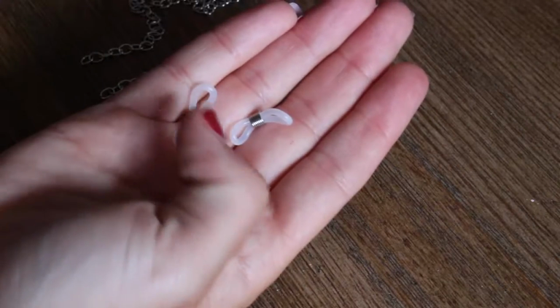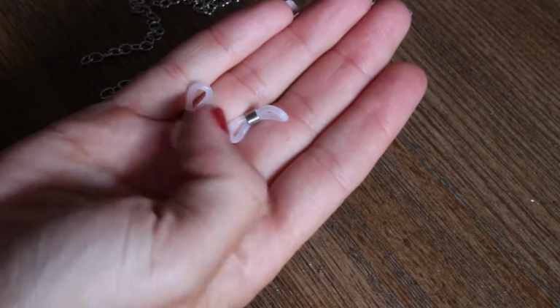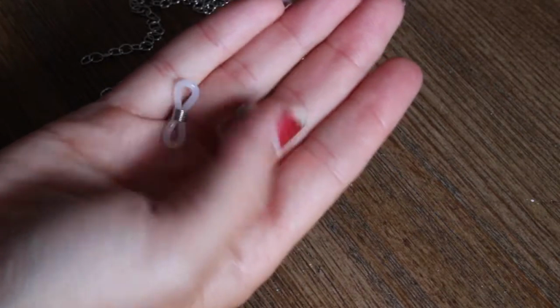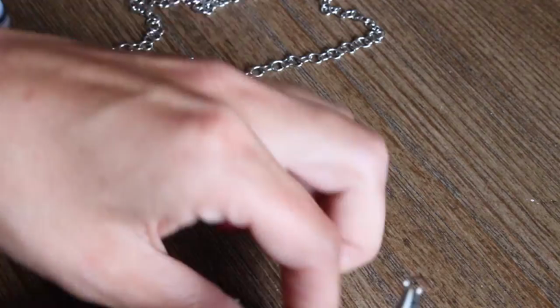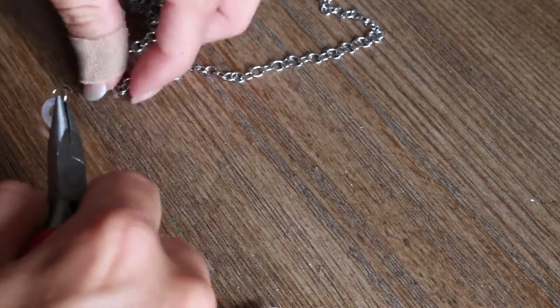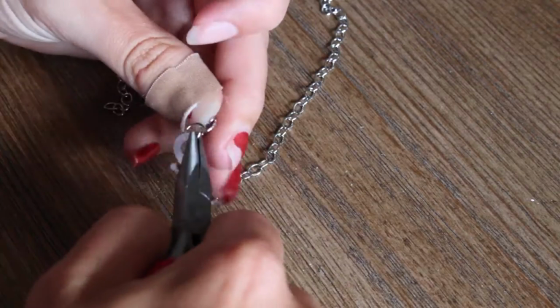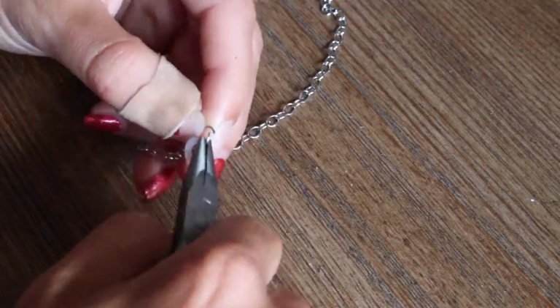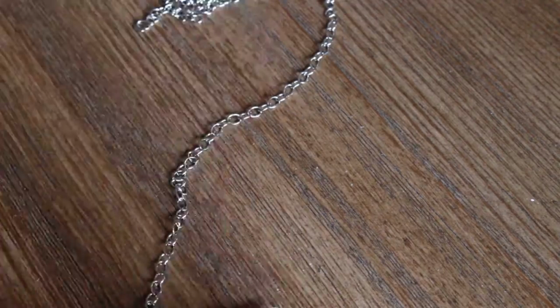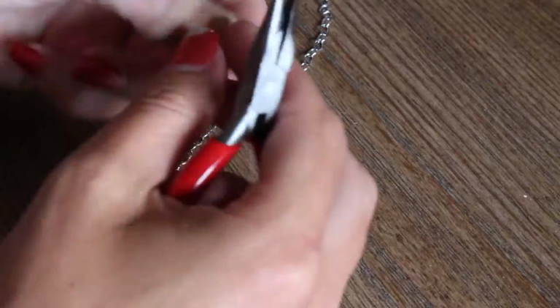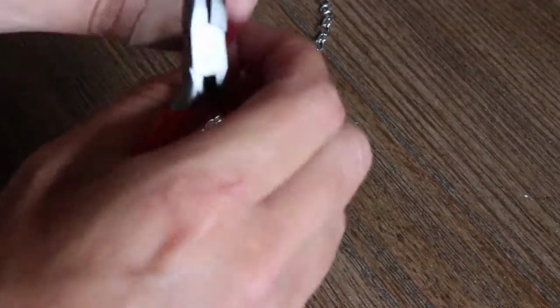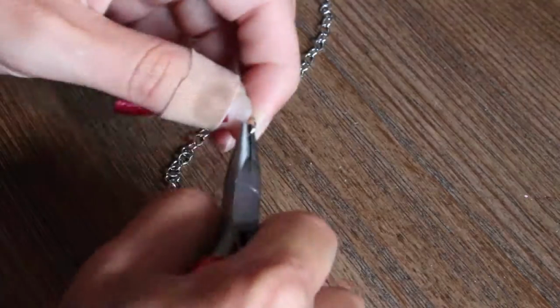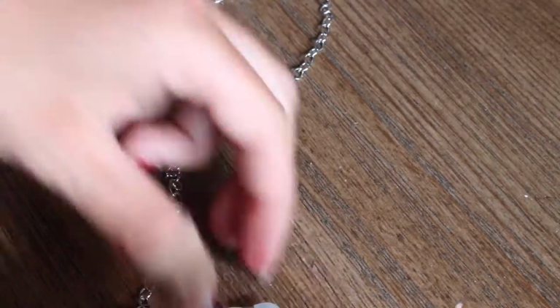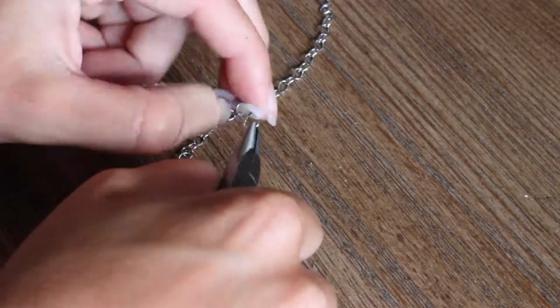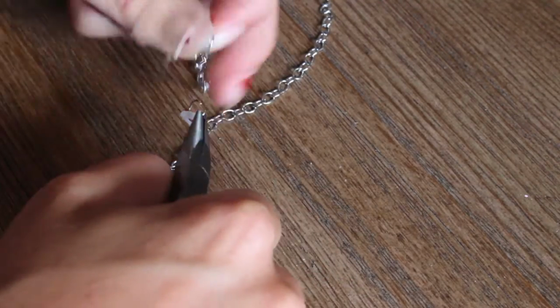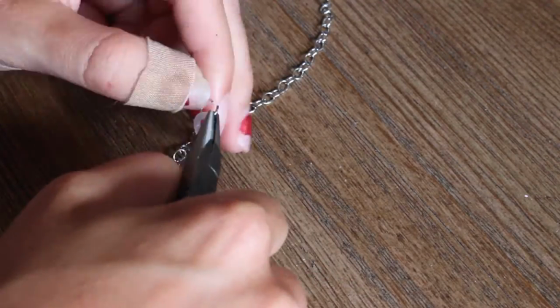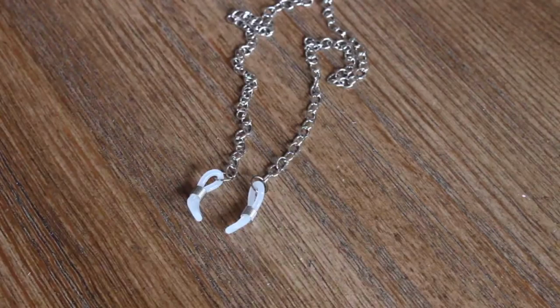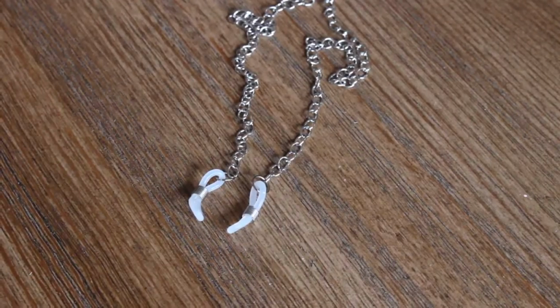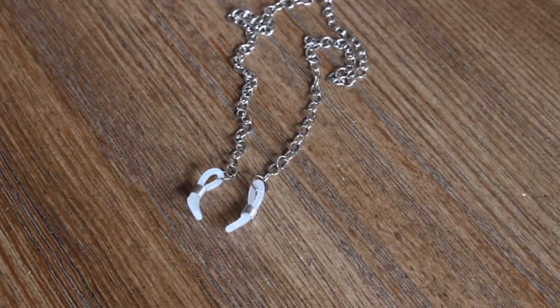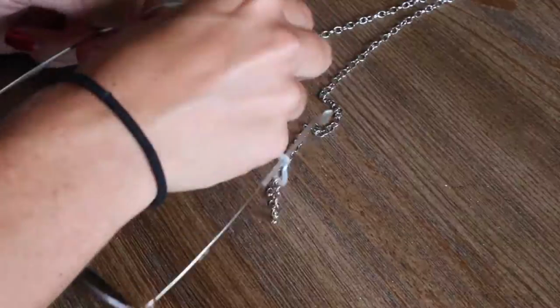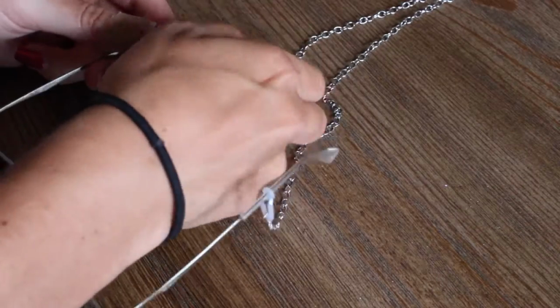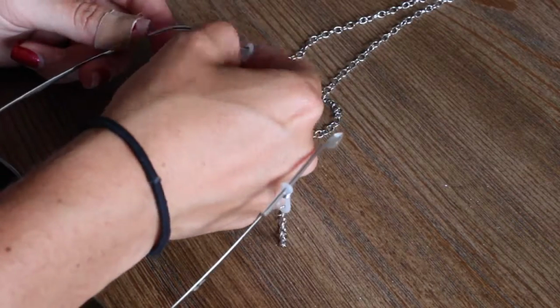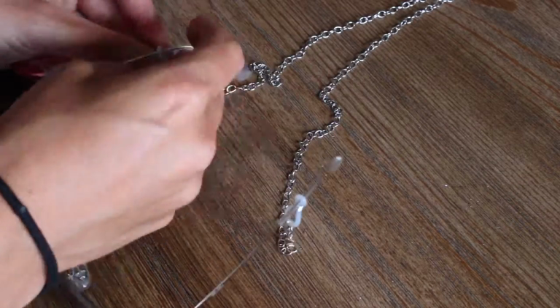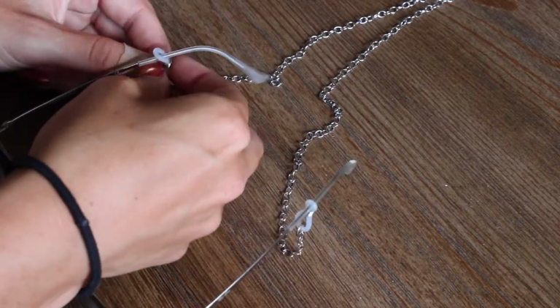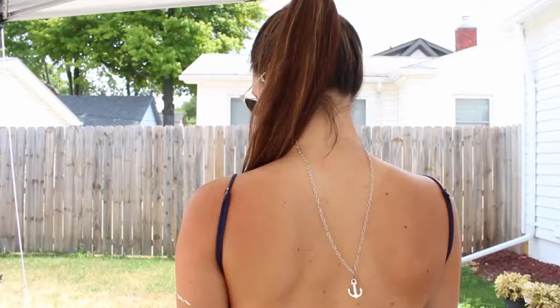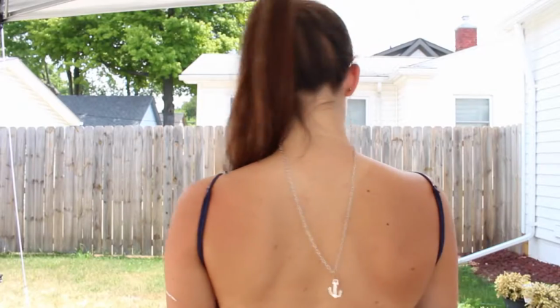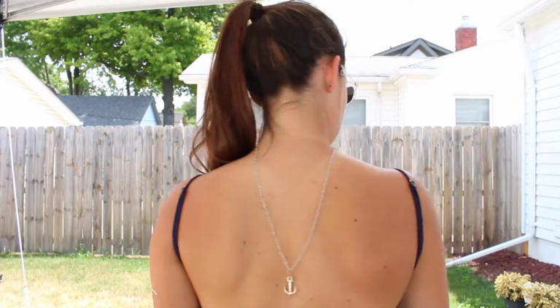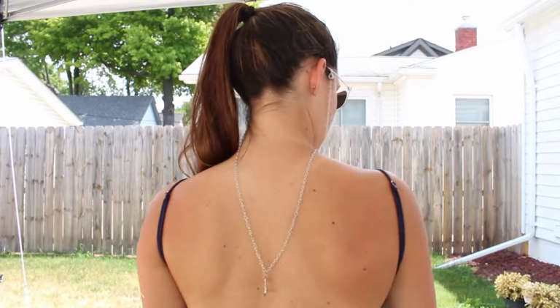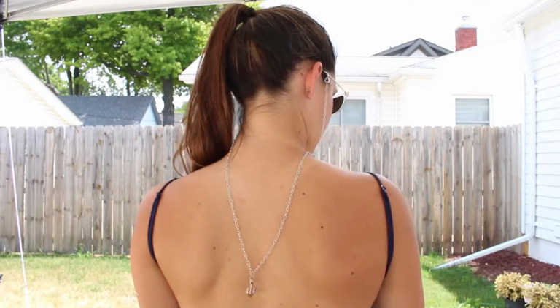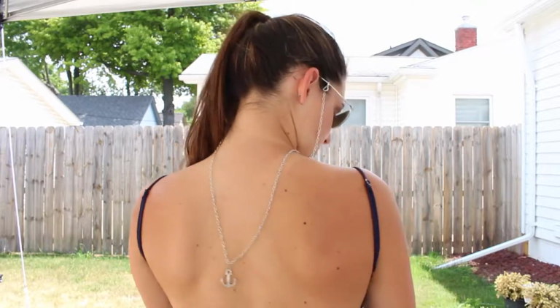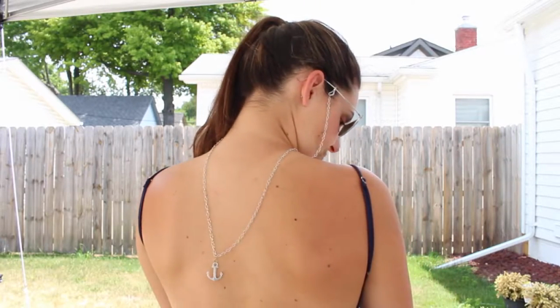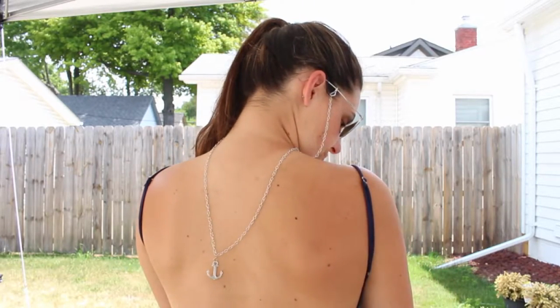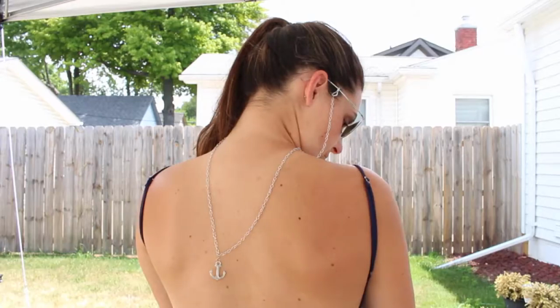Lastly, take the two rubber pieces and a jump ring and attach them both to the ends of the chain. Attach them to your favorite sunglasses, and that's it! A cute and flirty way to show off your unique personality.